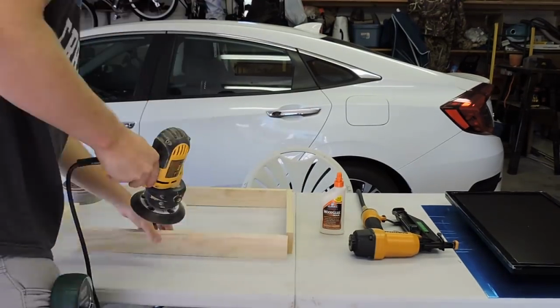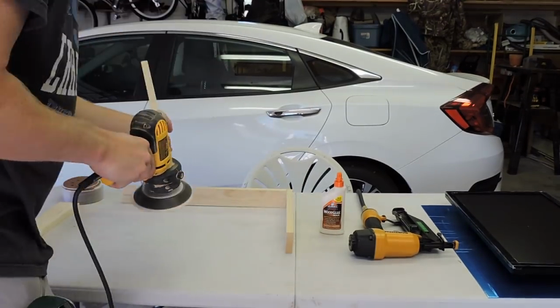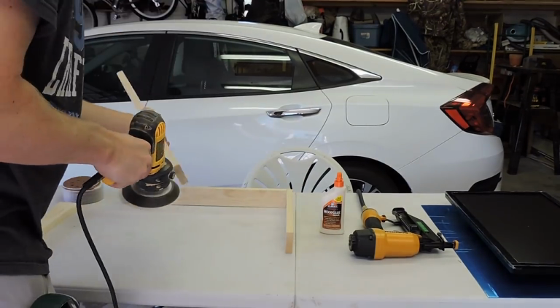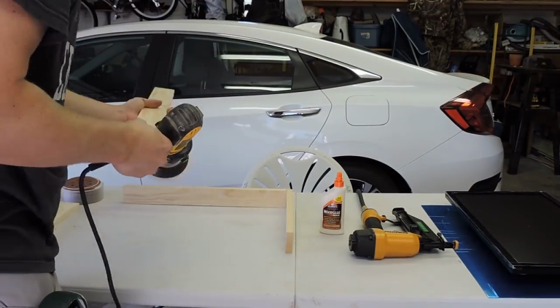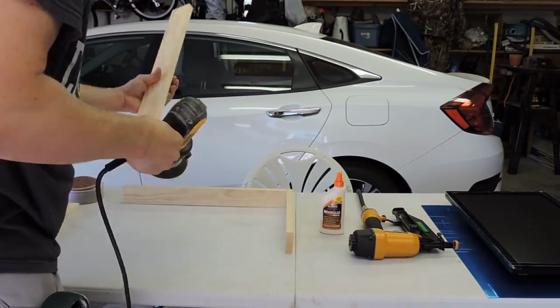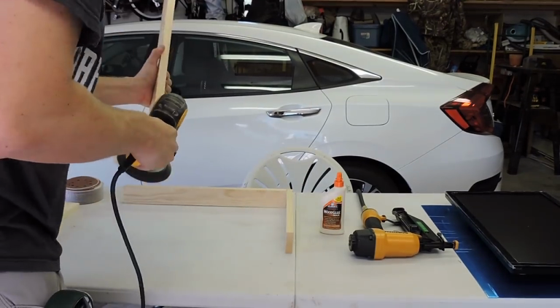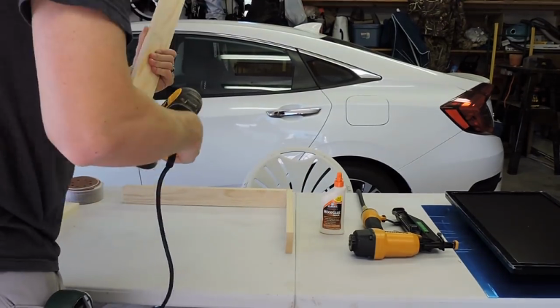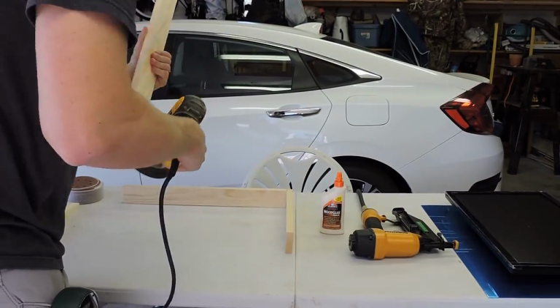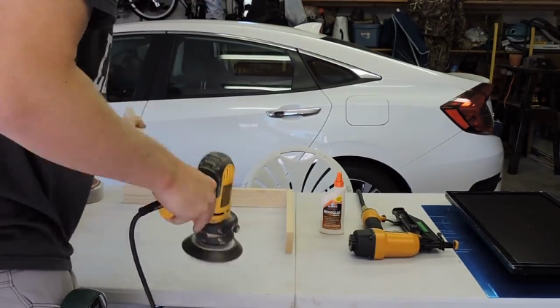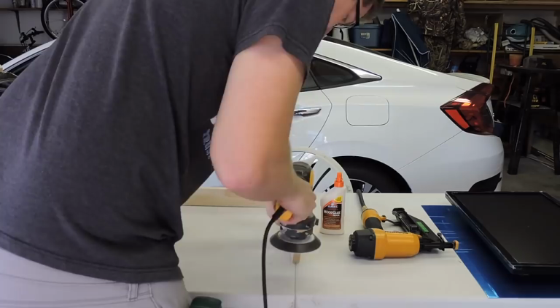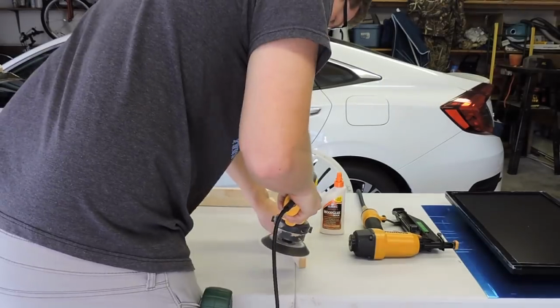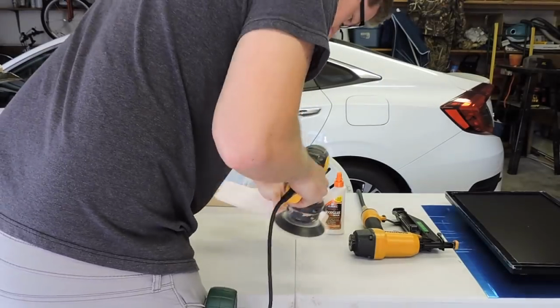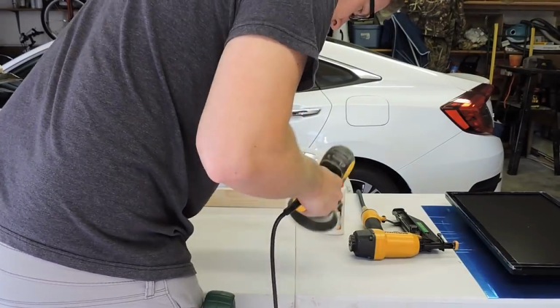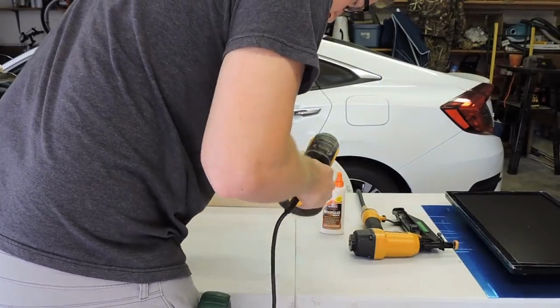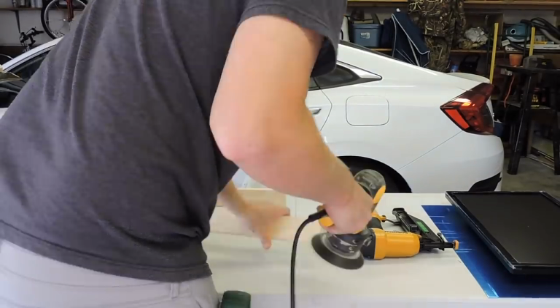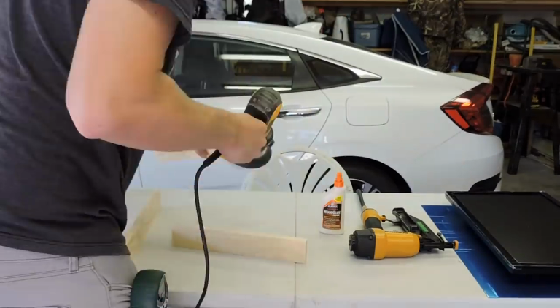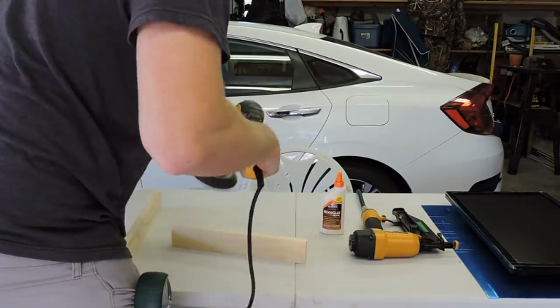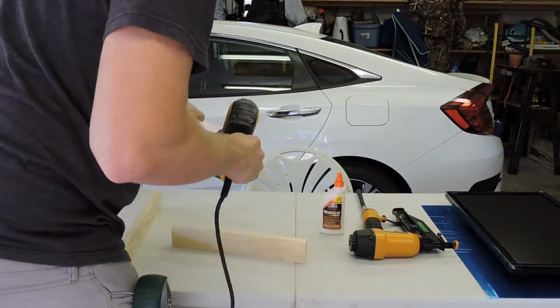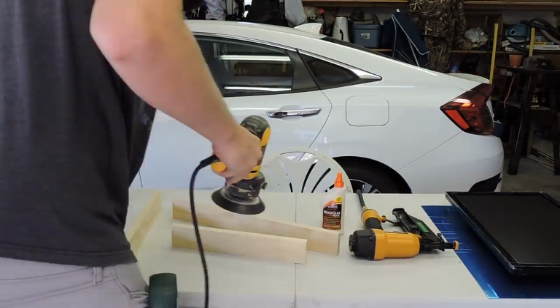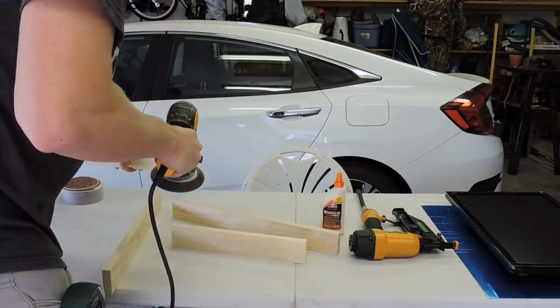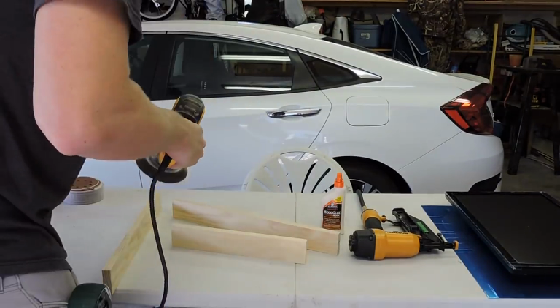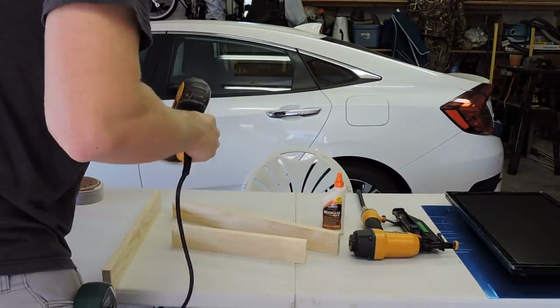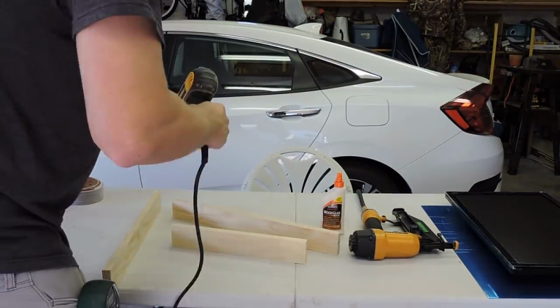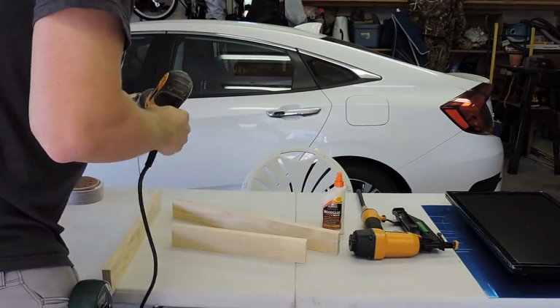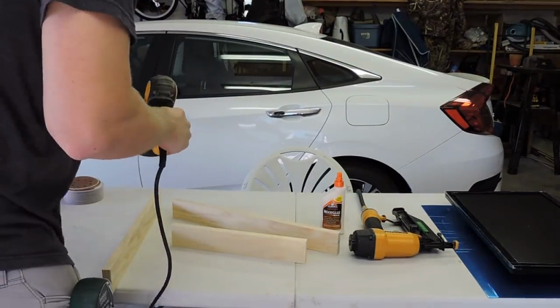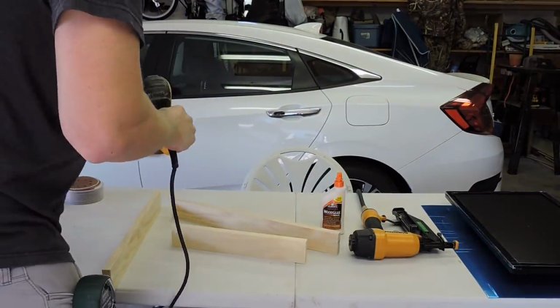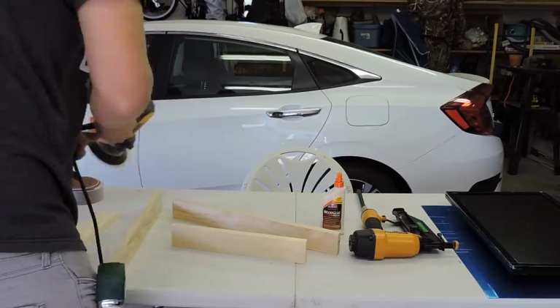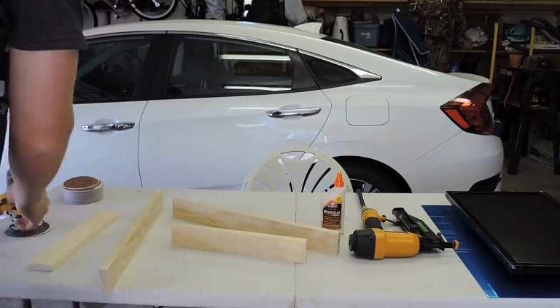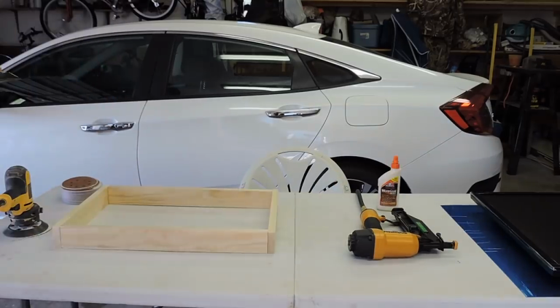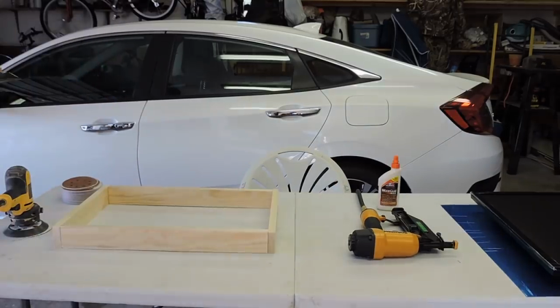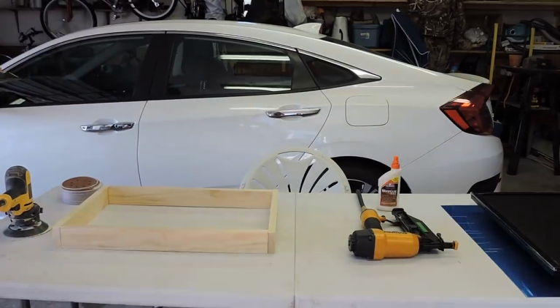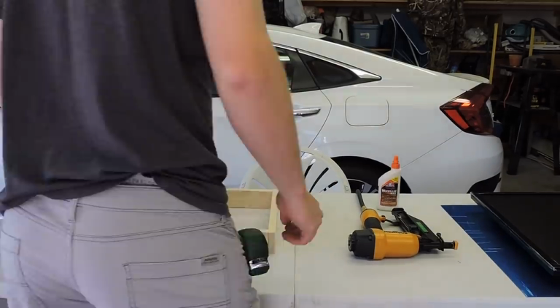After I had the cuts where I wanted them, I hit the edges with a quick sand and went ahead and glued them together. After gluing, I secured them with a finishing nailer for temporary support.